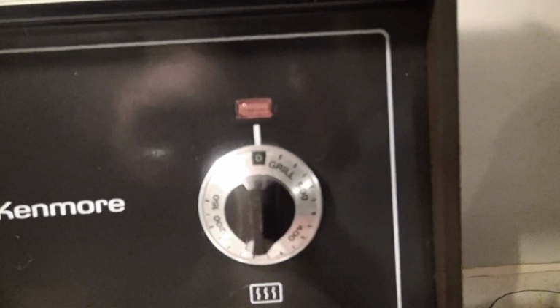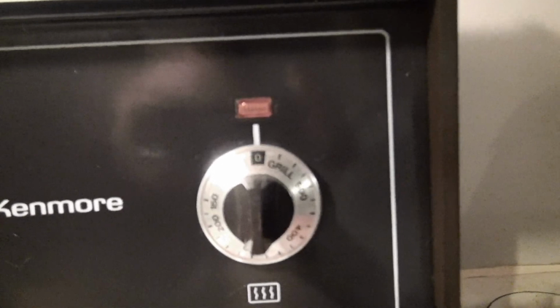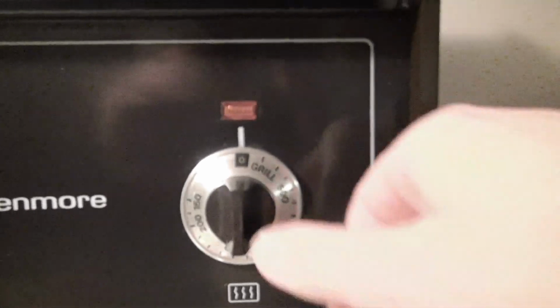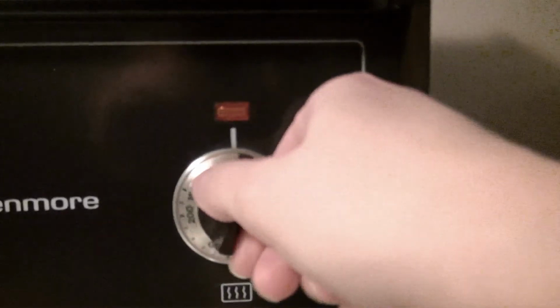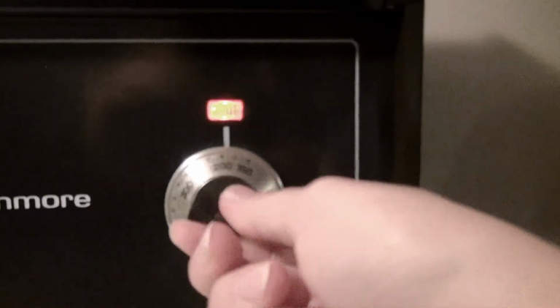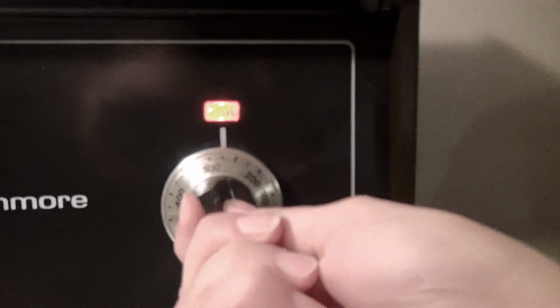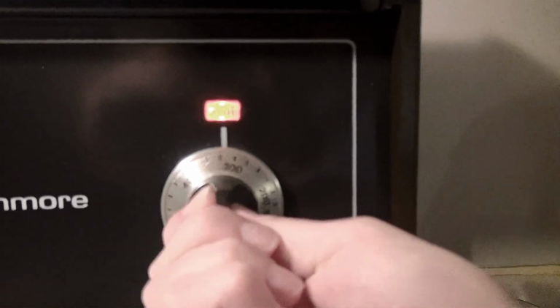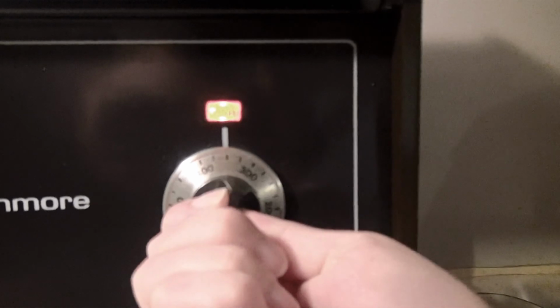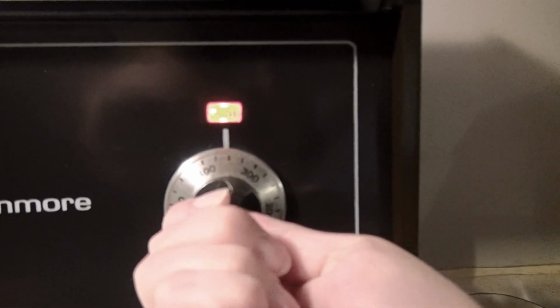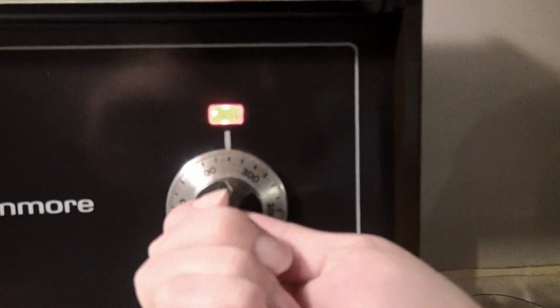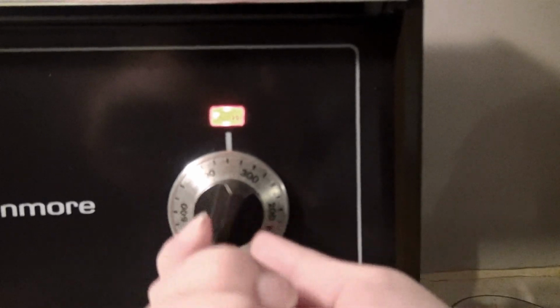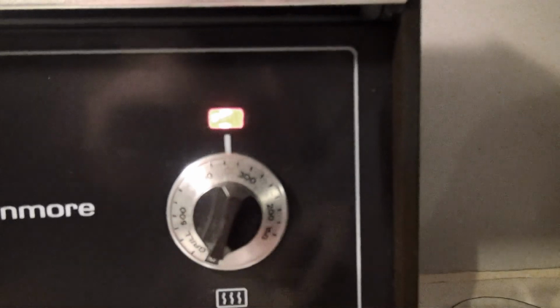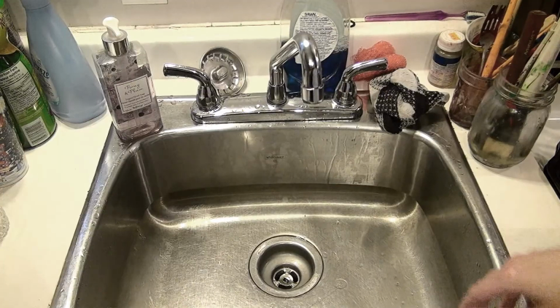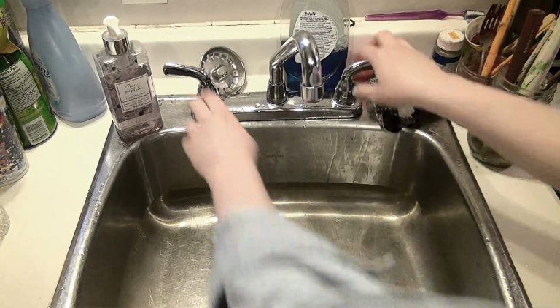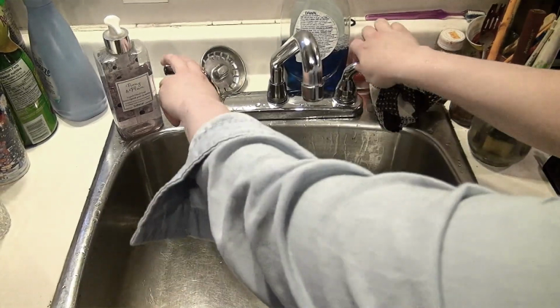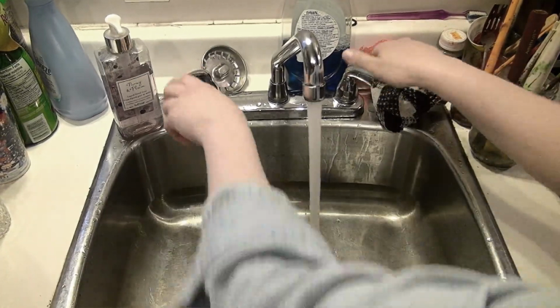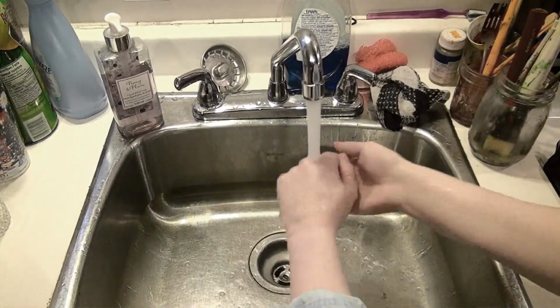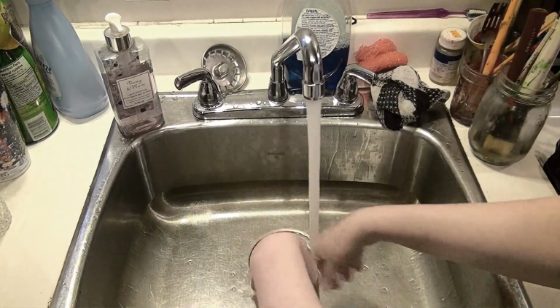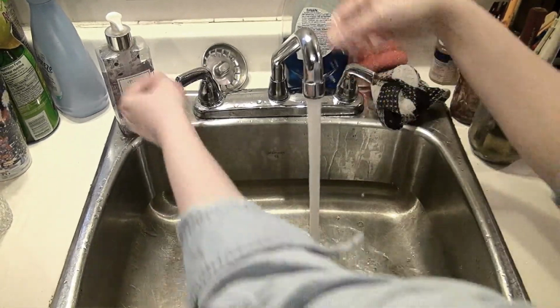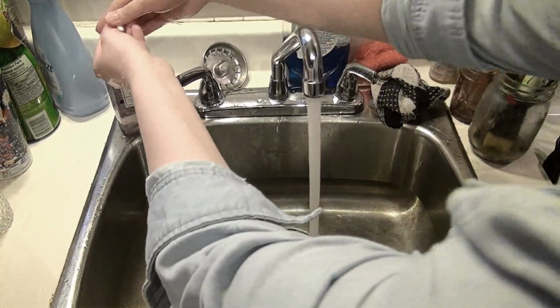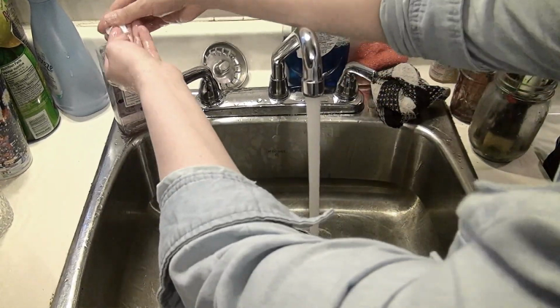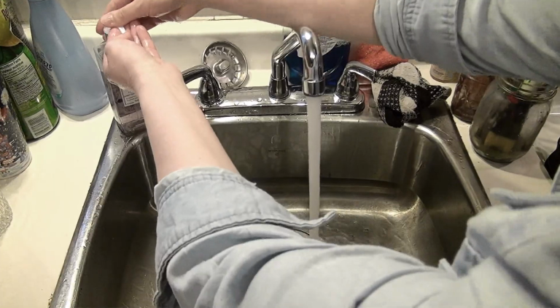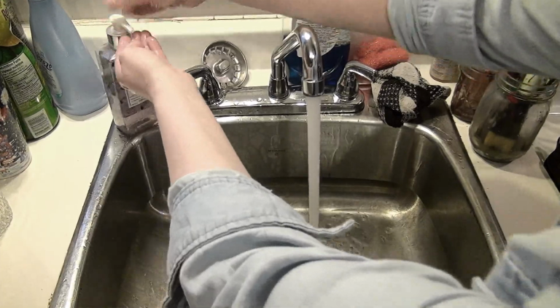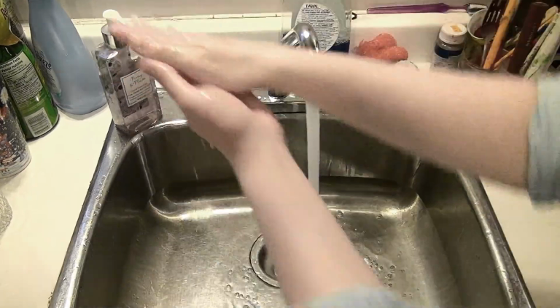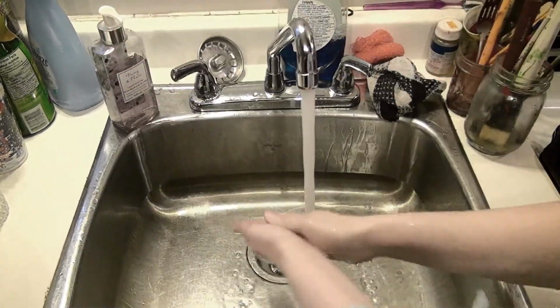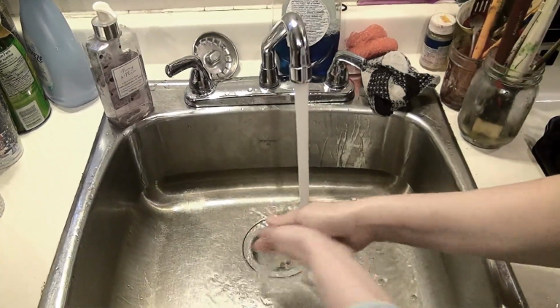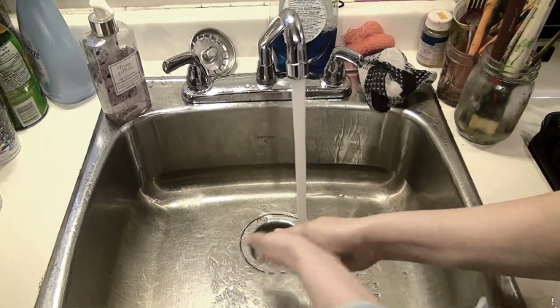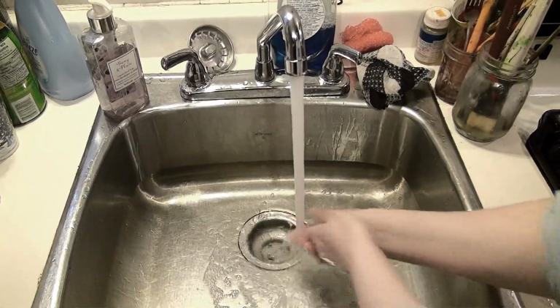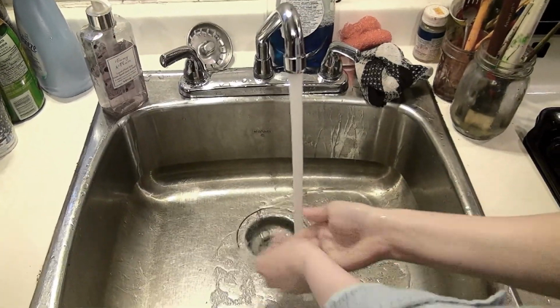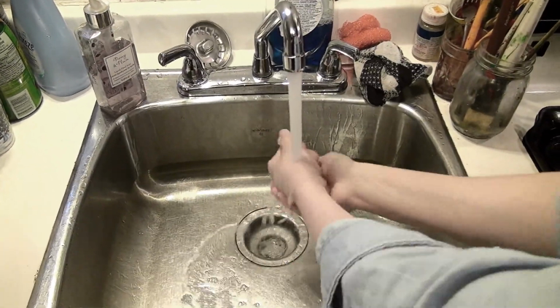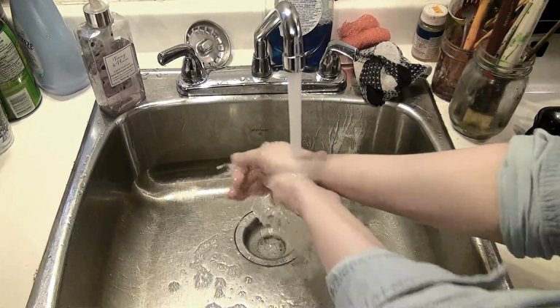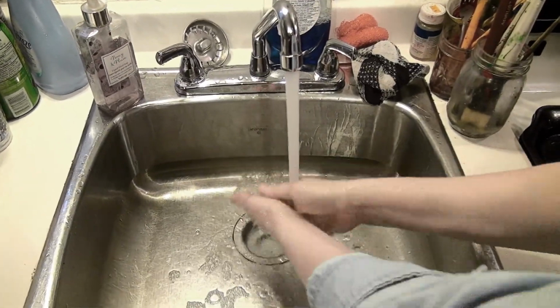We're going to preheat the oven to 350 degrees Fahrenheit. And now you're going to turn the hot water on, get that soap going and wash up them greasy old dirty hands, because you don't want that when you're cooking.